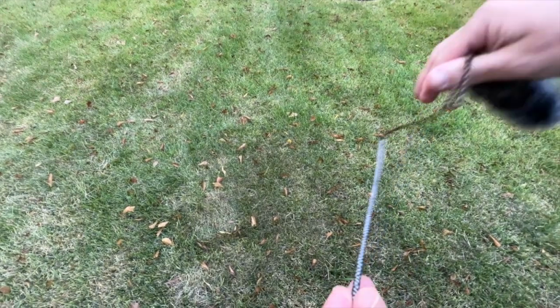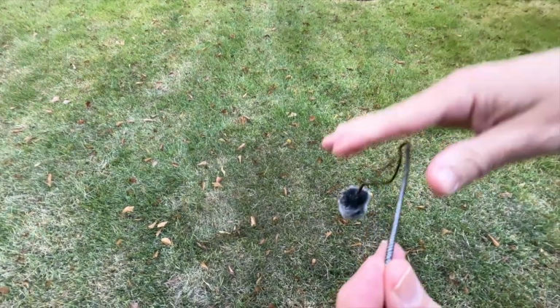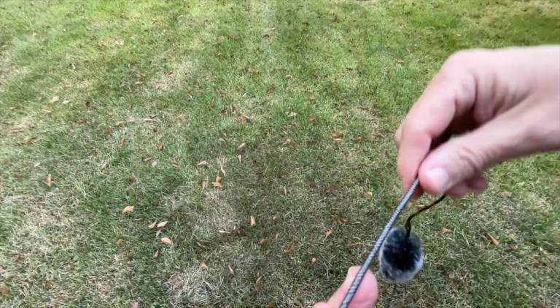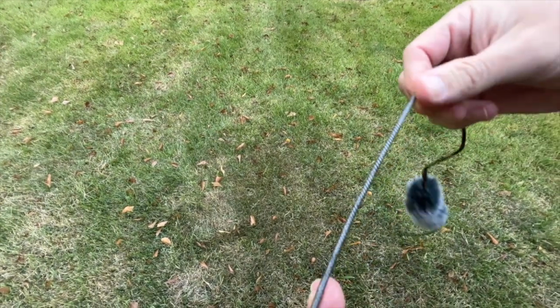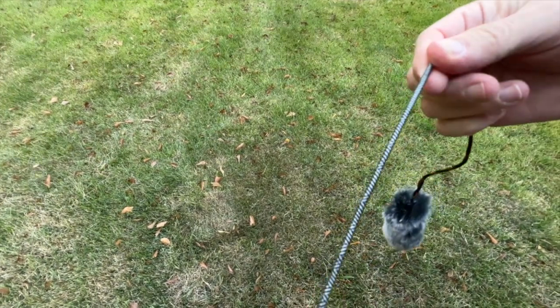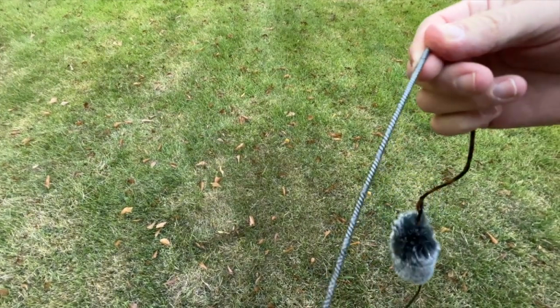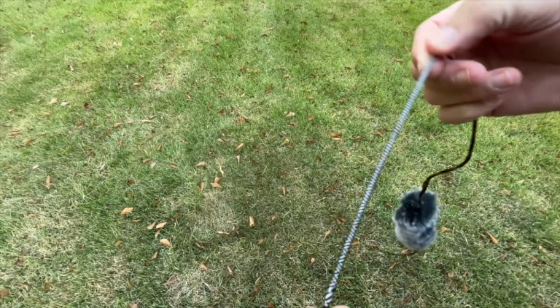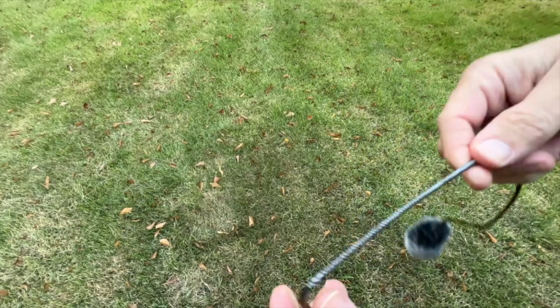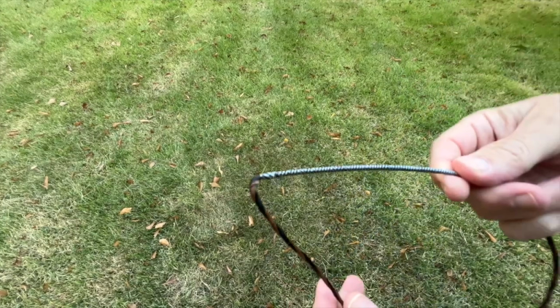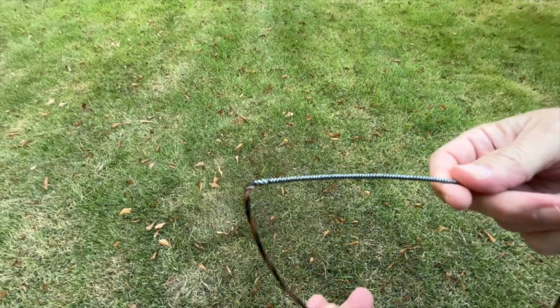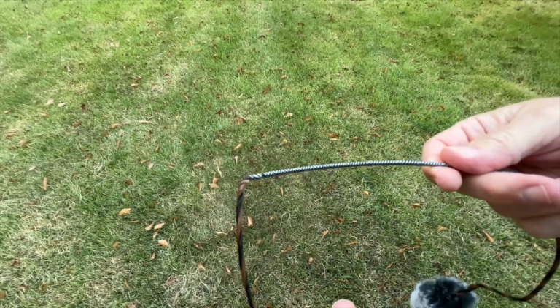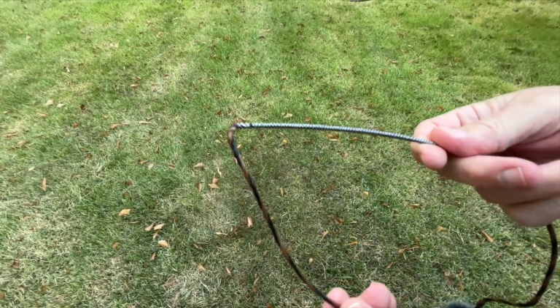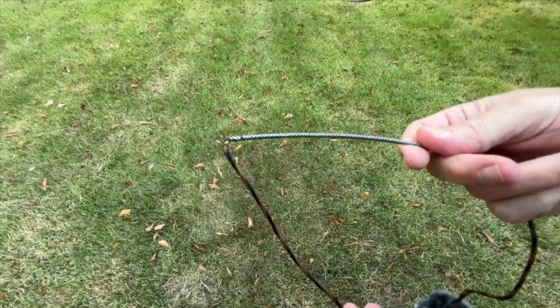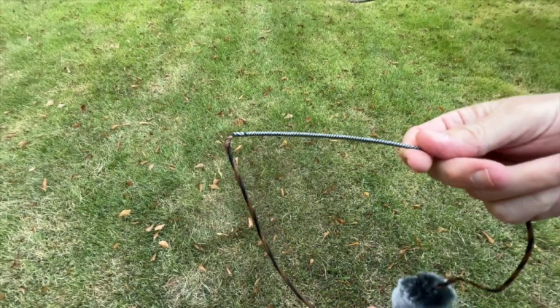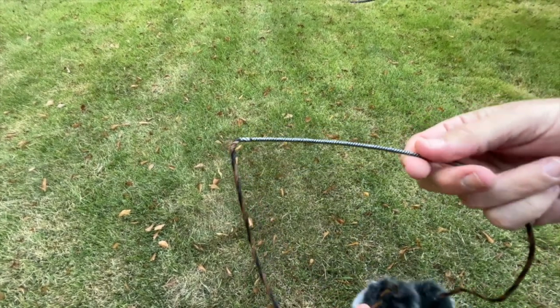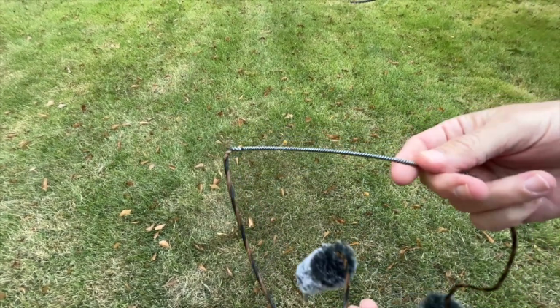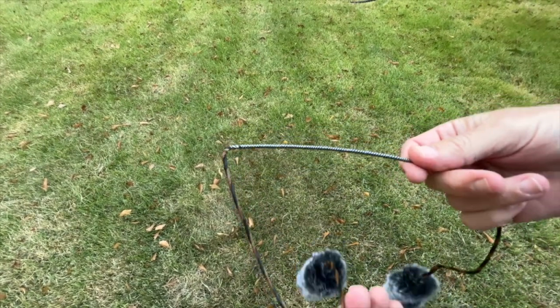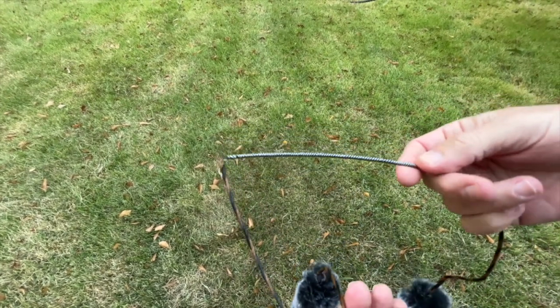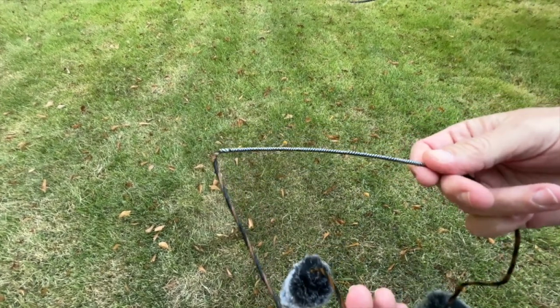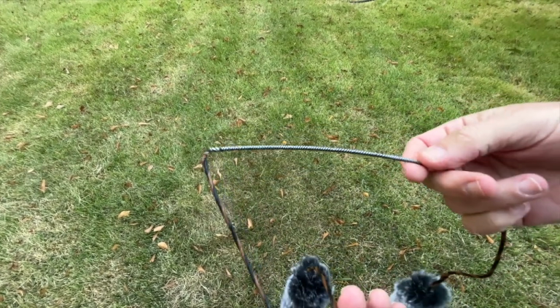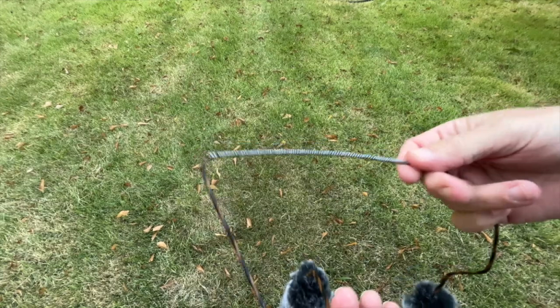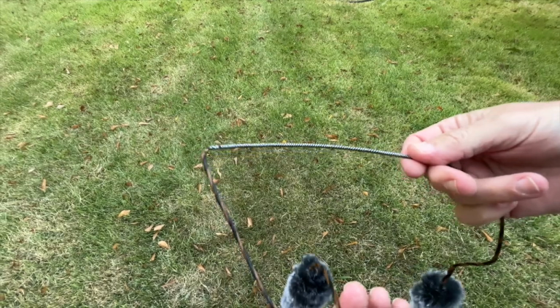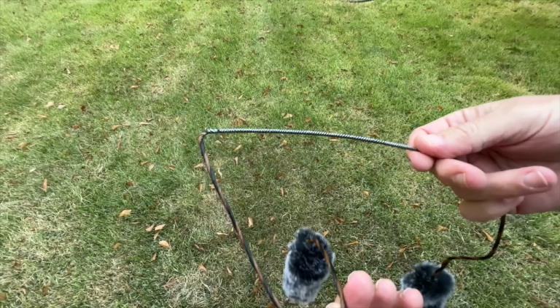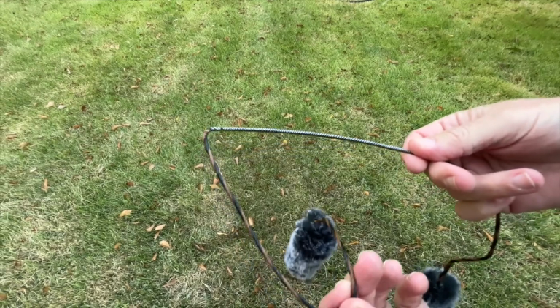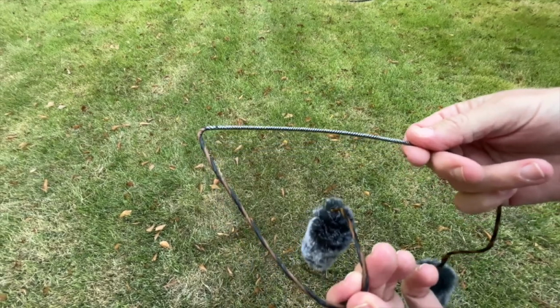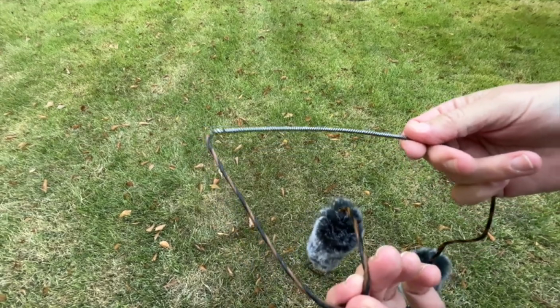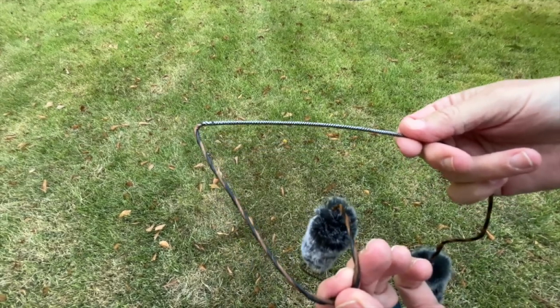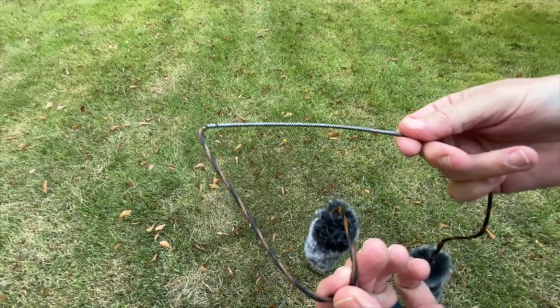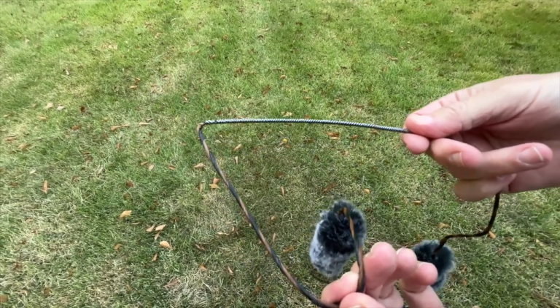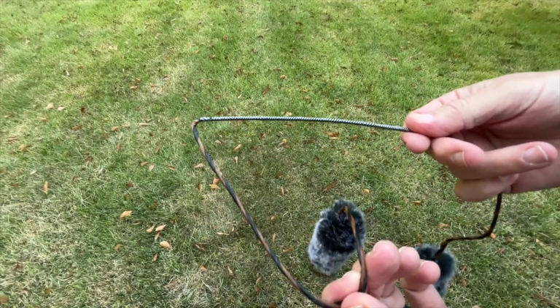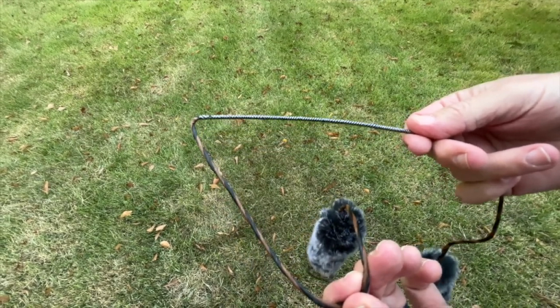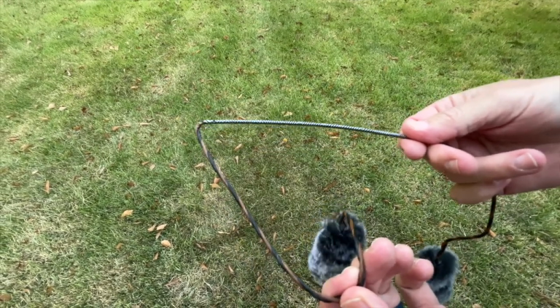I don't have a nock on here right now. I'm going to shoot it without the nock just to show you the difference — hopefully you'll see the dampening and how much the silencers dampen the bow, as well as the audio difference.